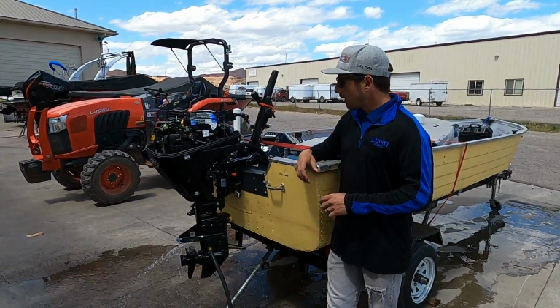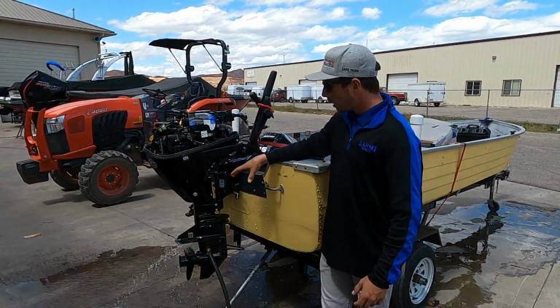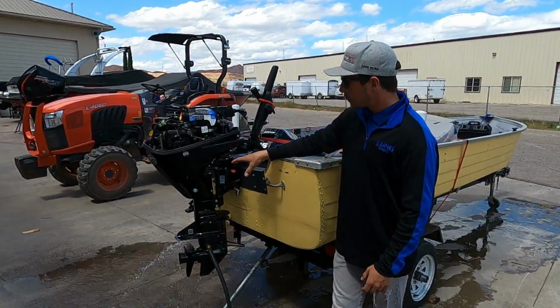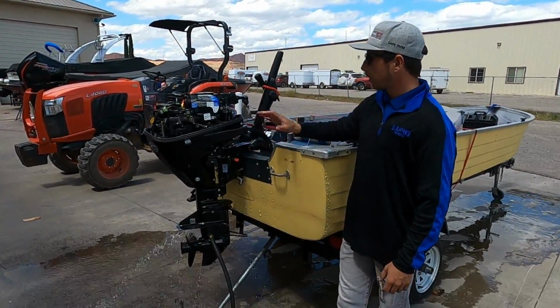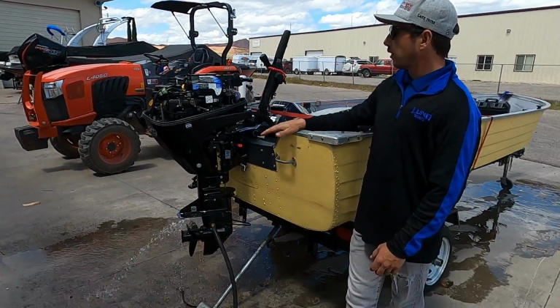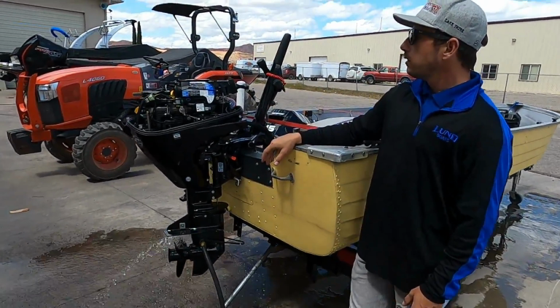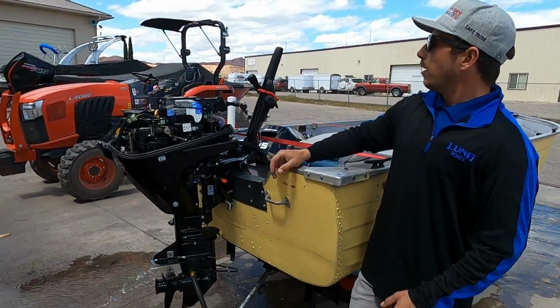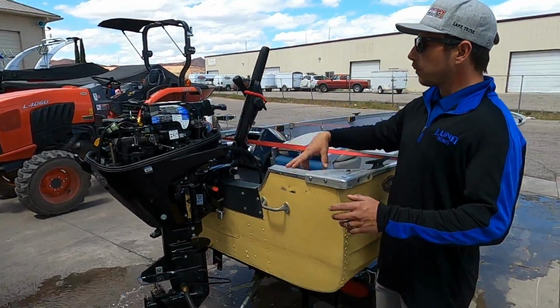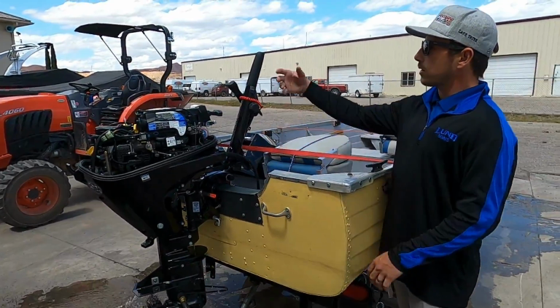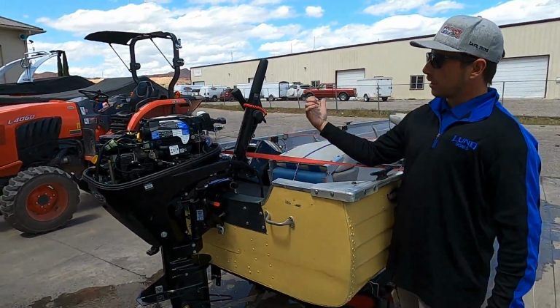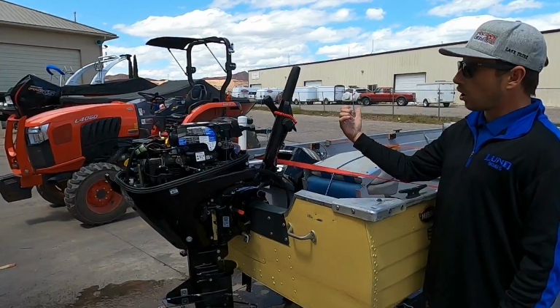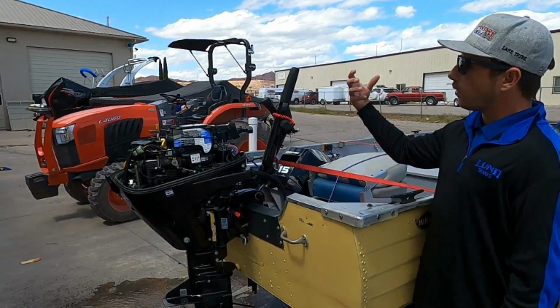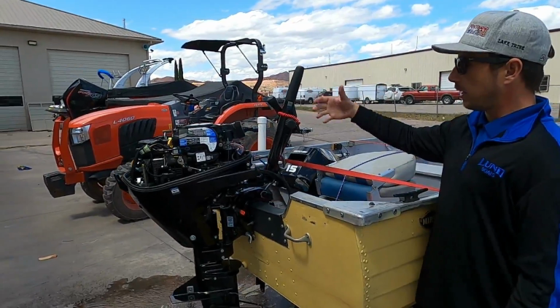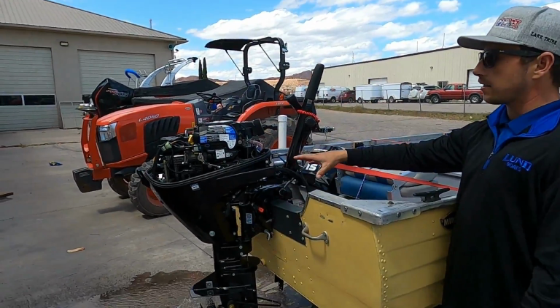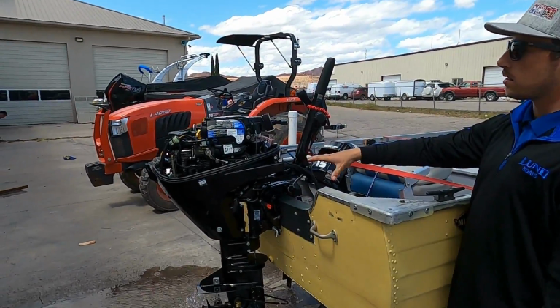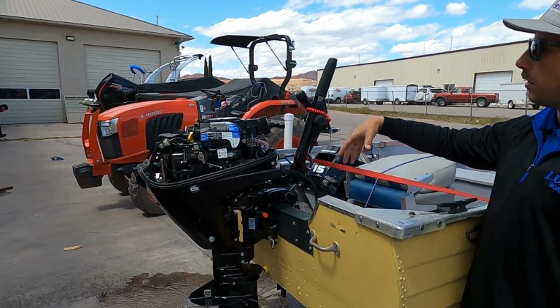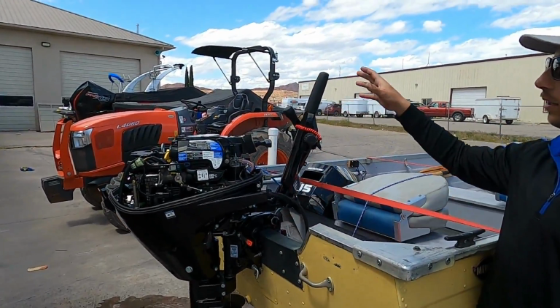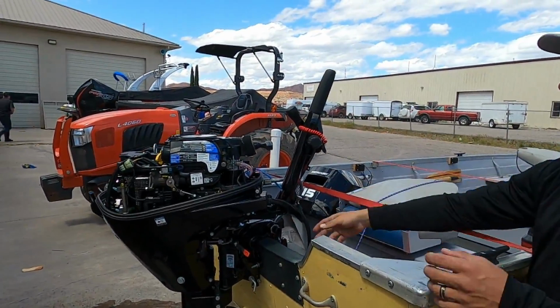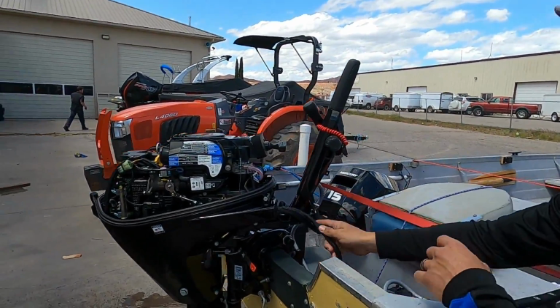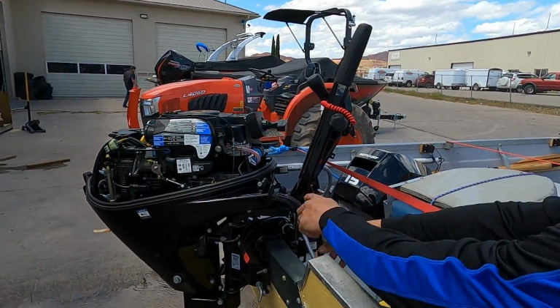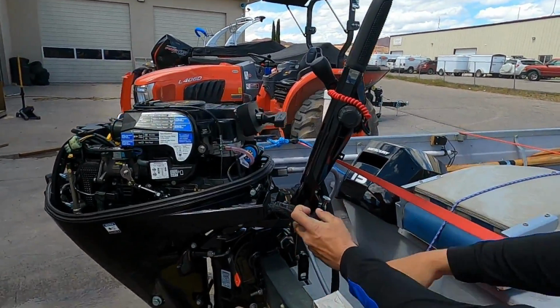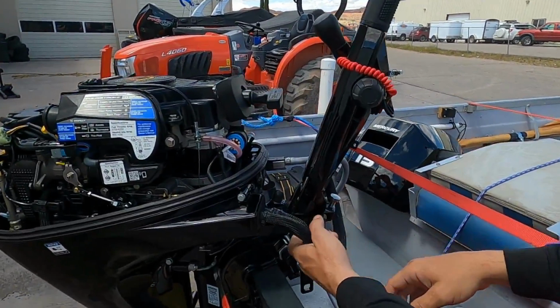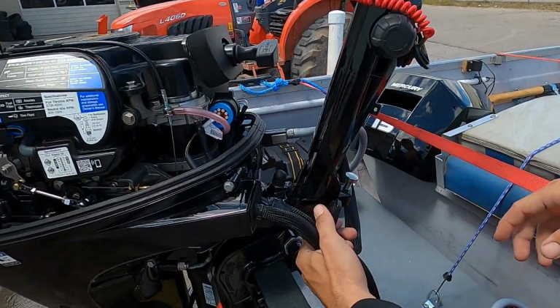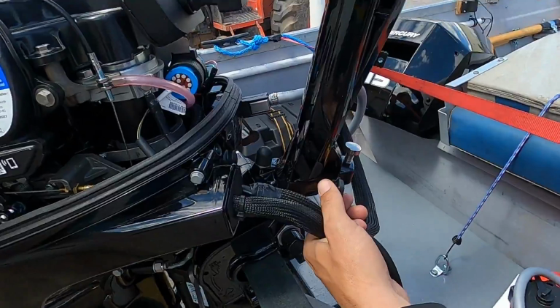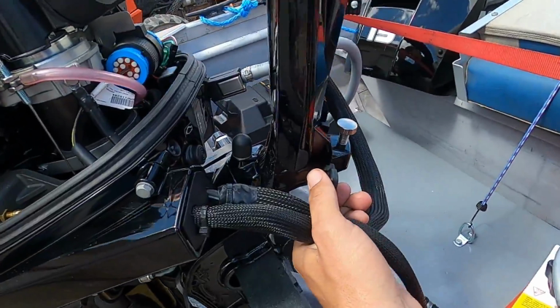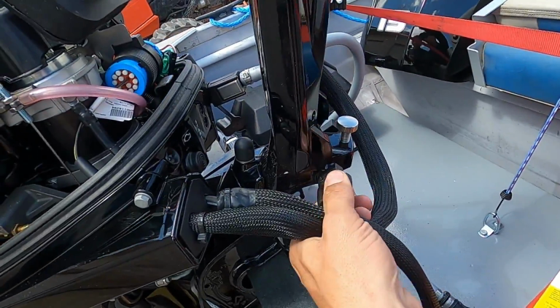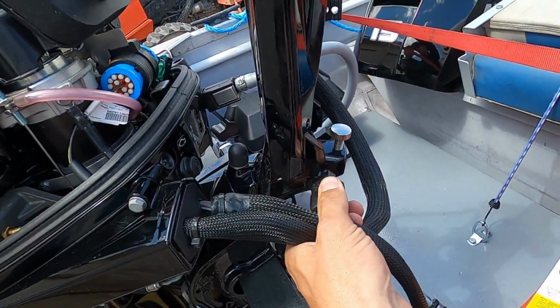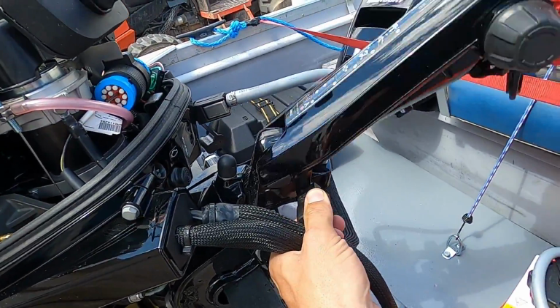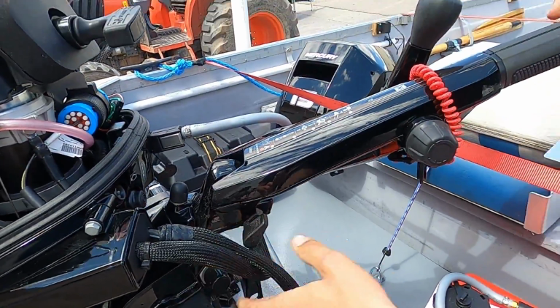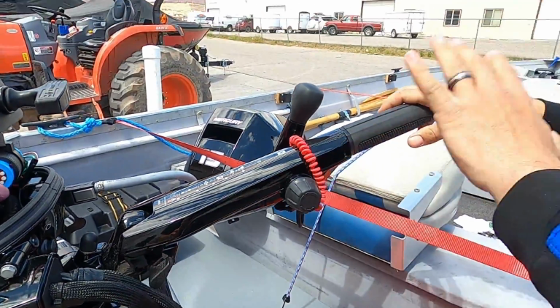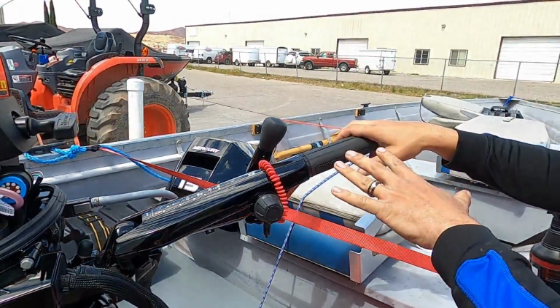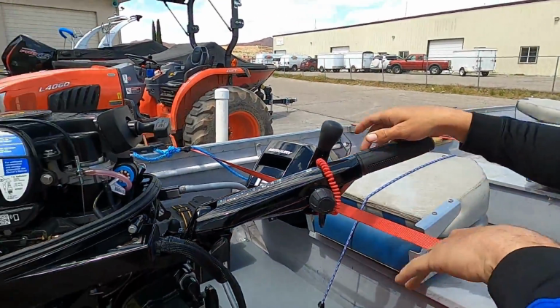Now we've got it hooked up to water and it's ready to run. First thing we're going to do is lower the tiller arm down so we can access the start button as well as the gear control. To do that you've got a little lever right here on the starboard side — take and twist that forward and that's going to allow you to bring the tiller arm down.